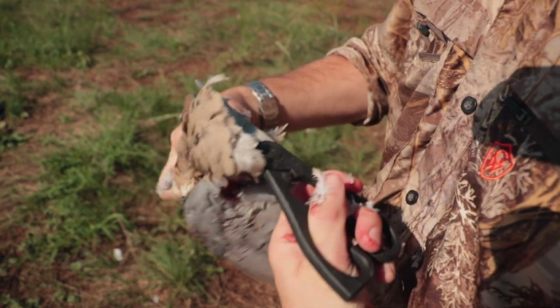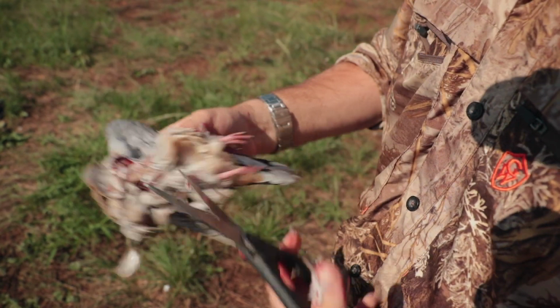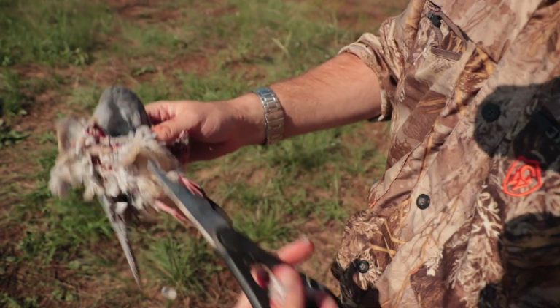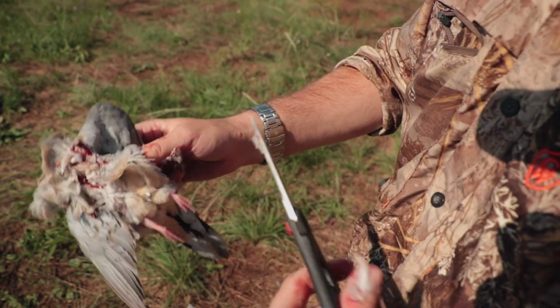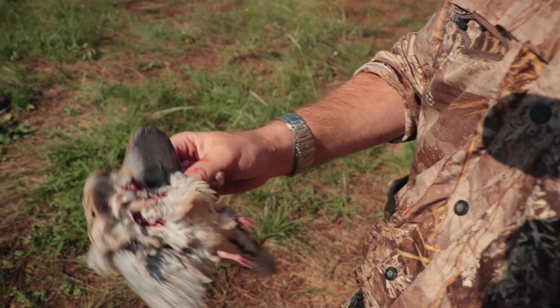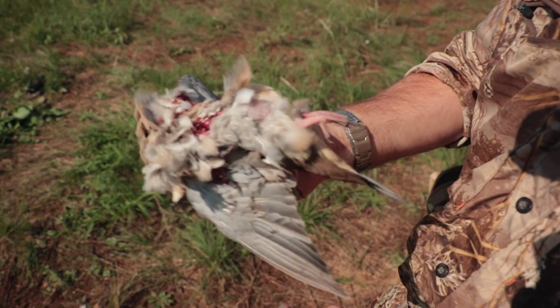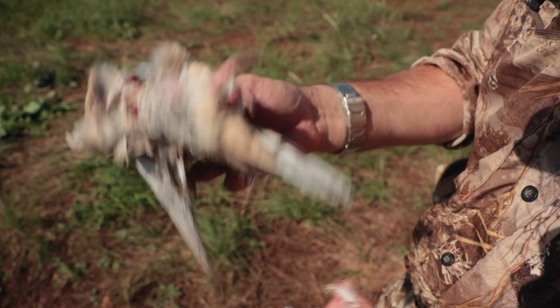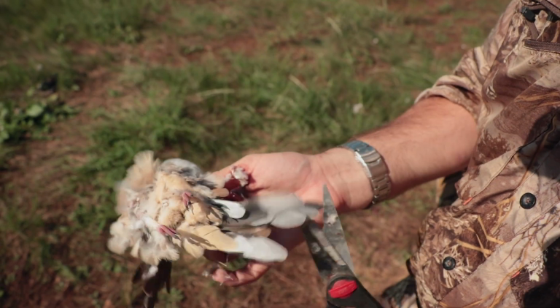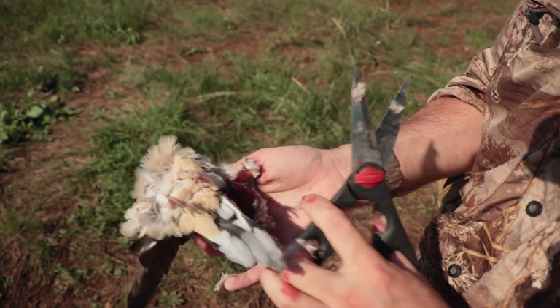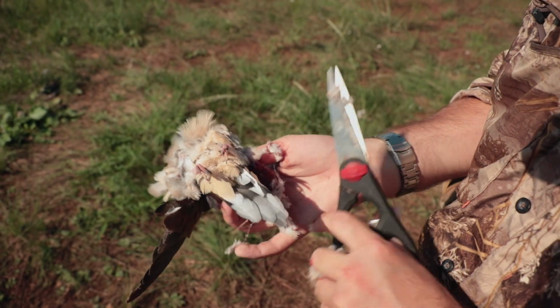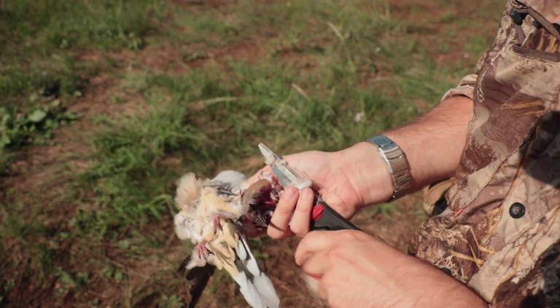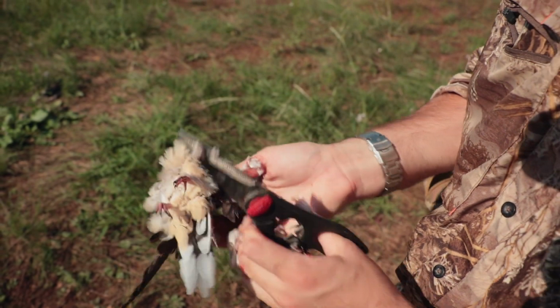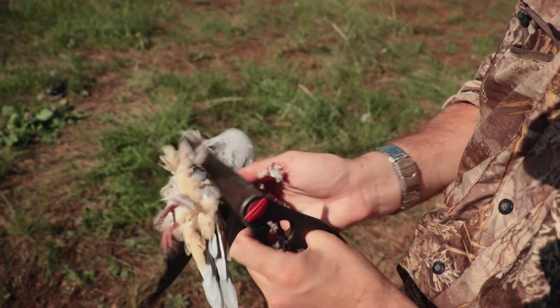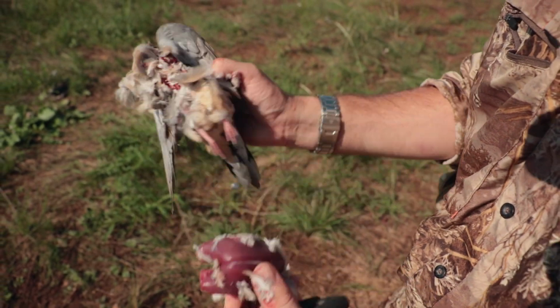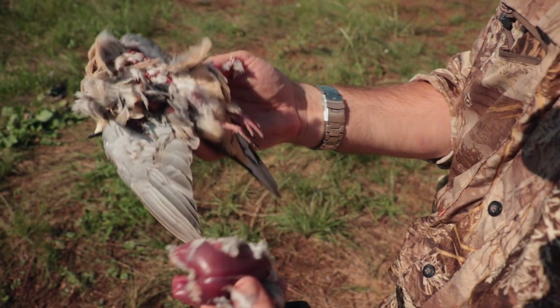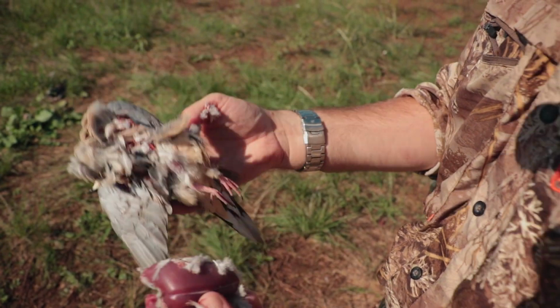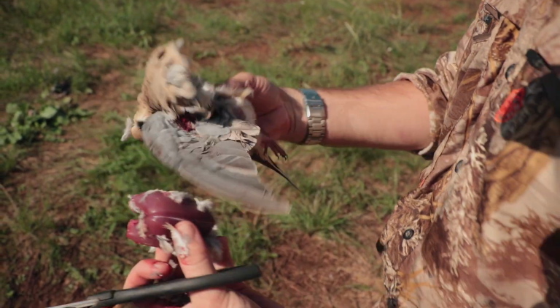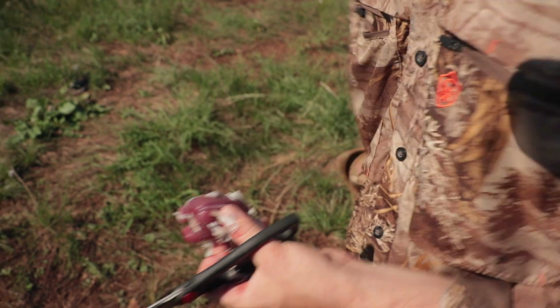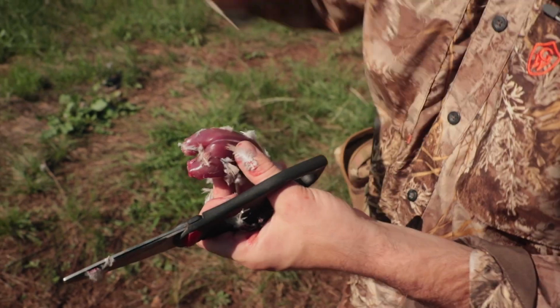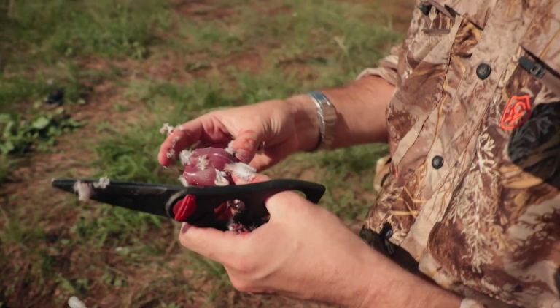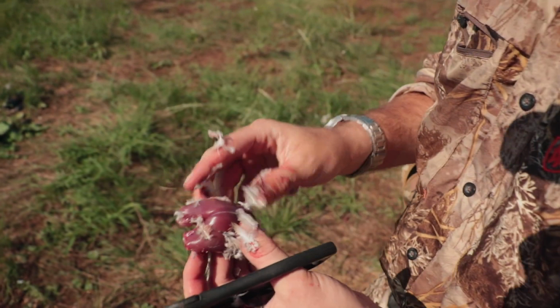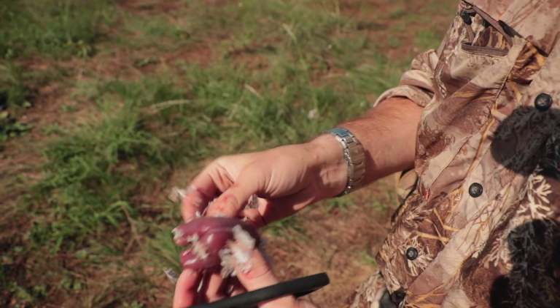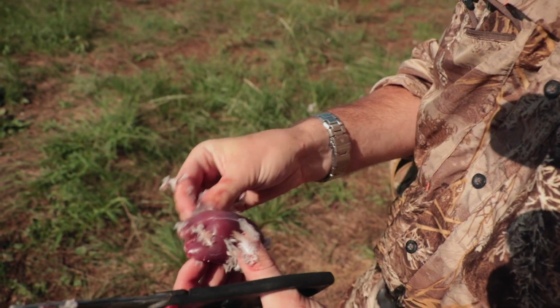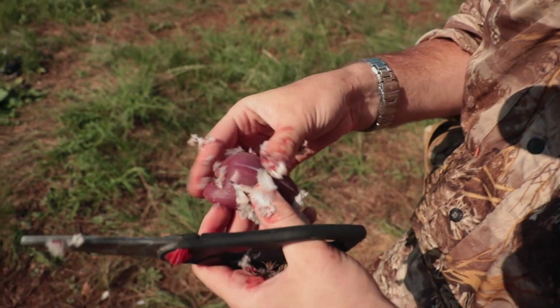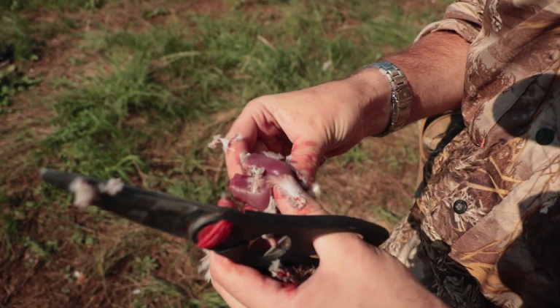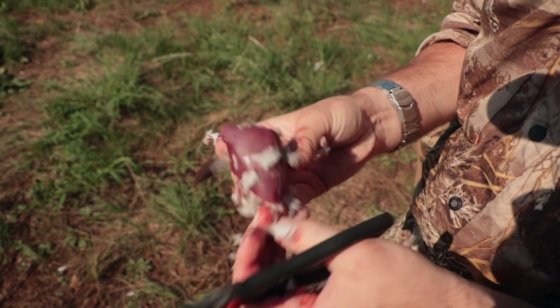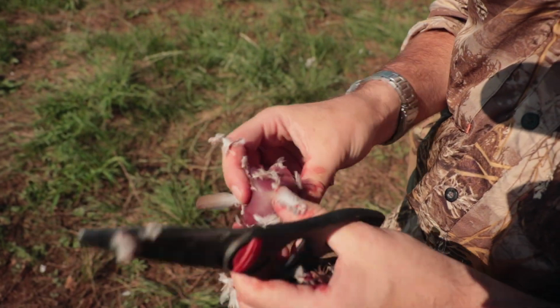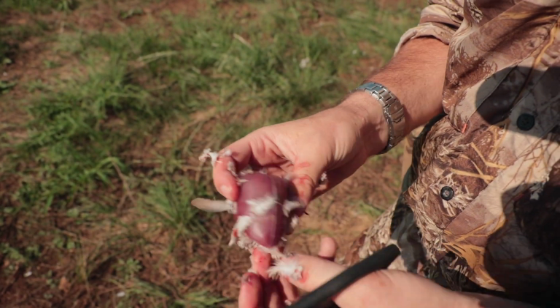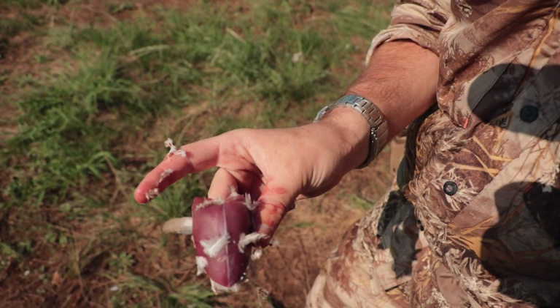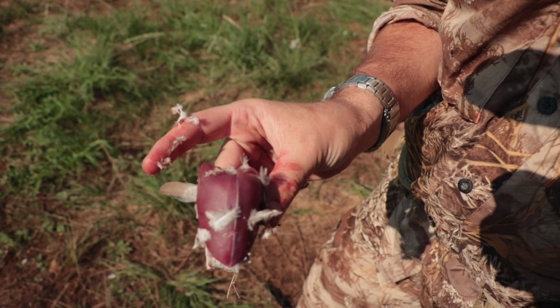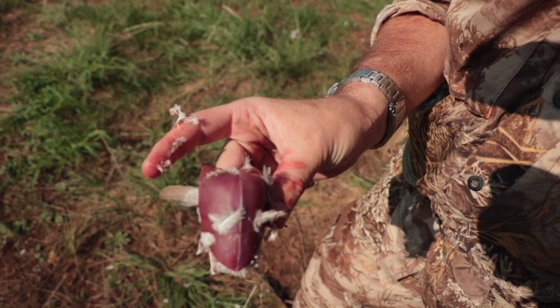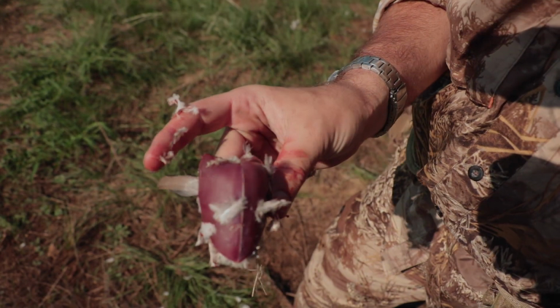And then all this — that's the wings, the guts, everything all together — throw that in the garbage or out in the field where it's not going to be a stinky, nasty mess. Then just peel off the last remaining feathers, give it a rinse, and you're good to go.